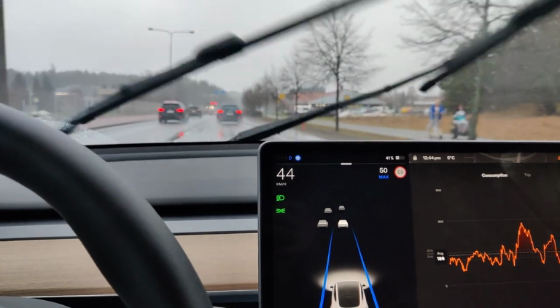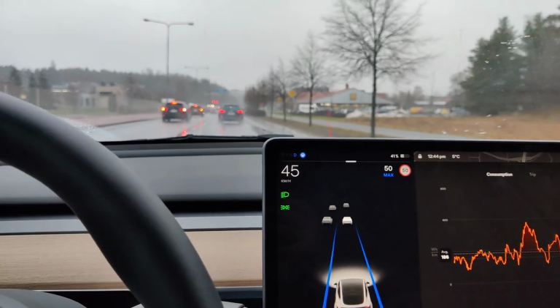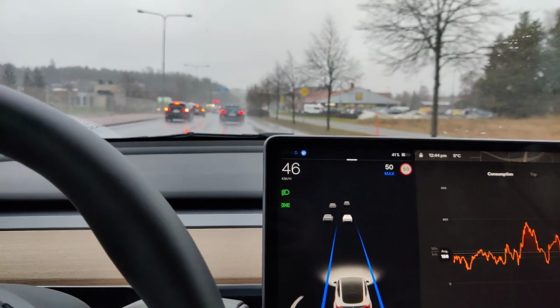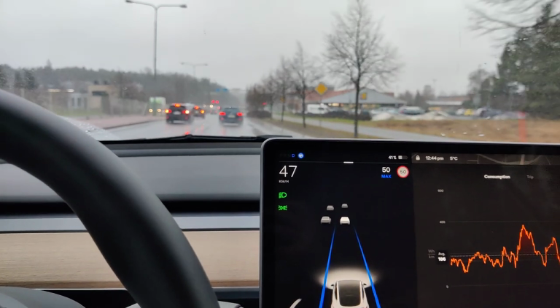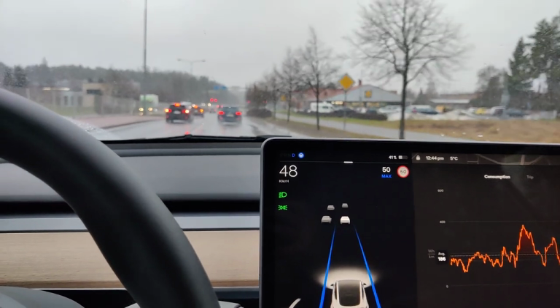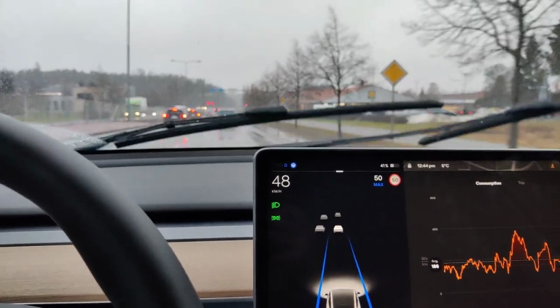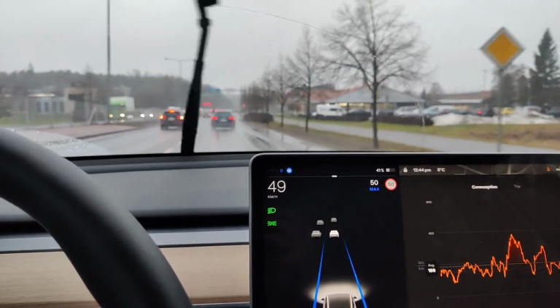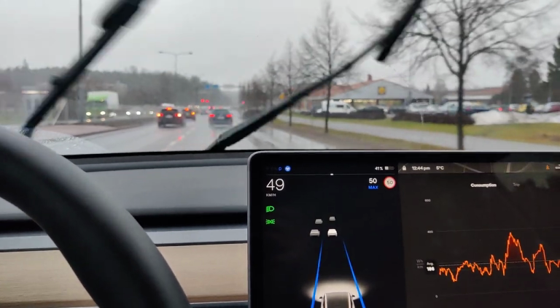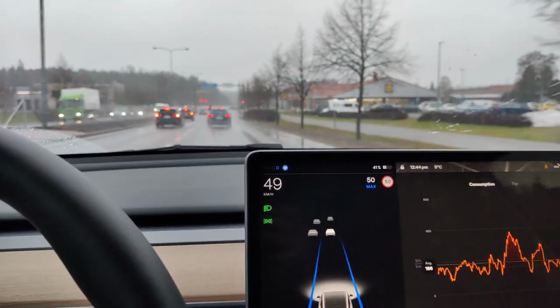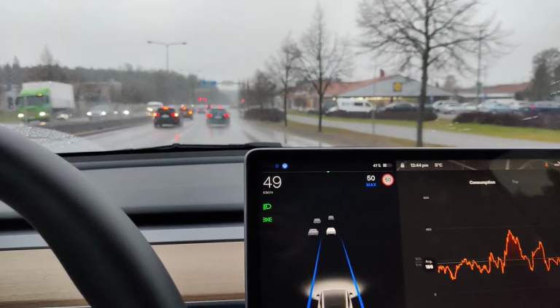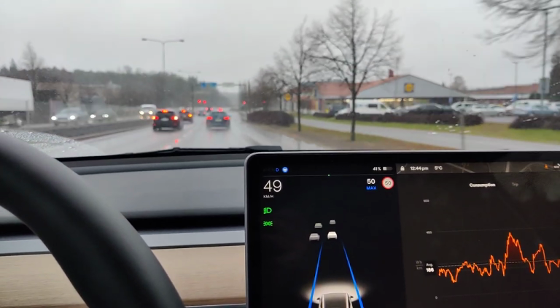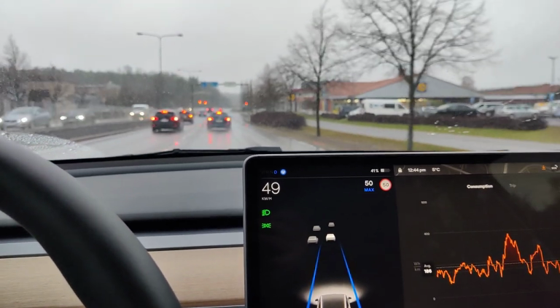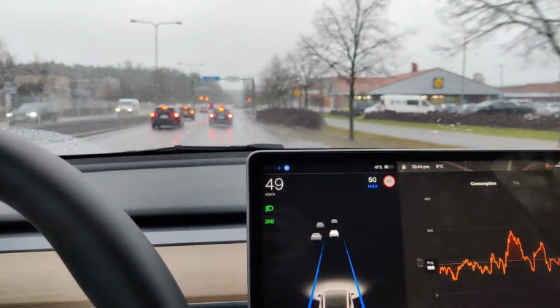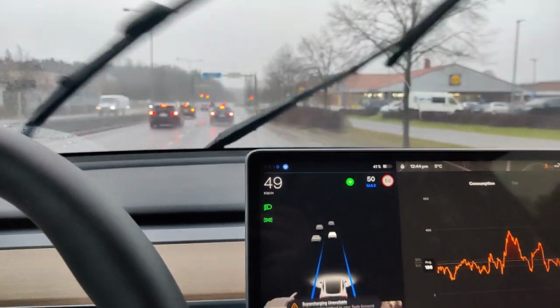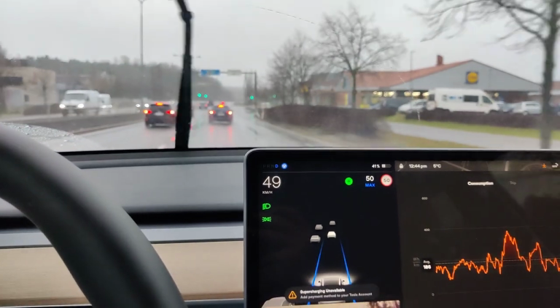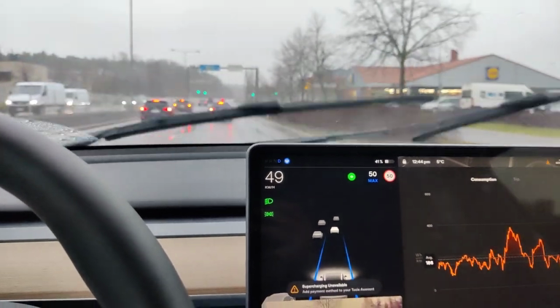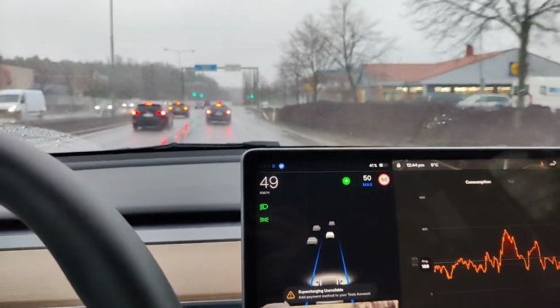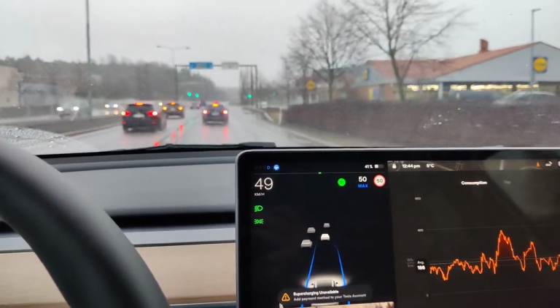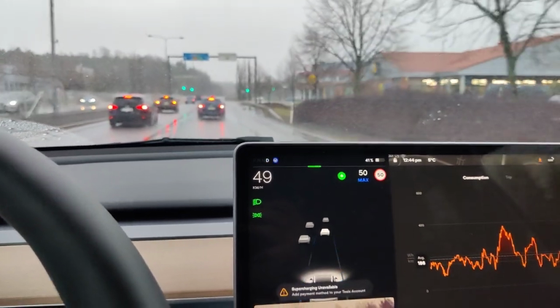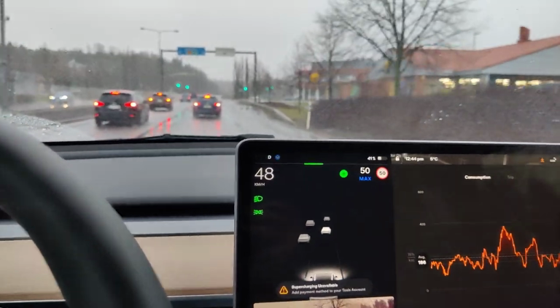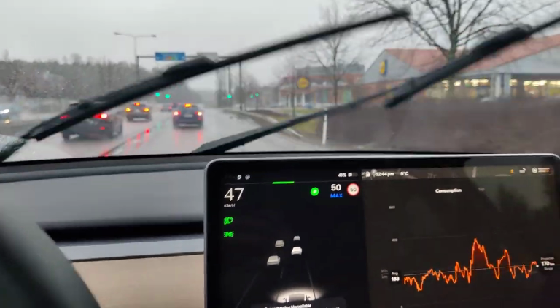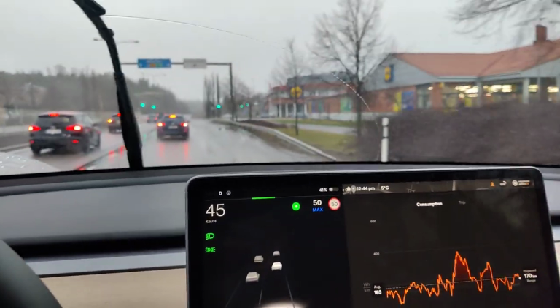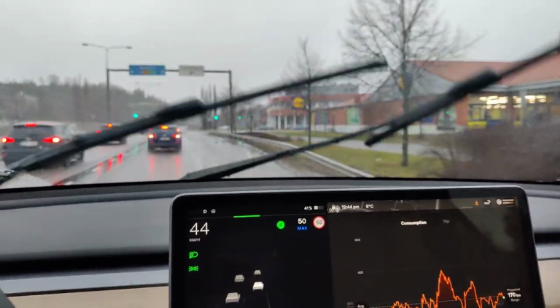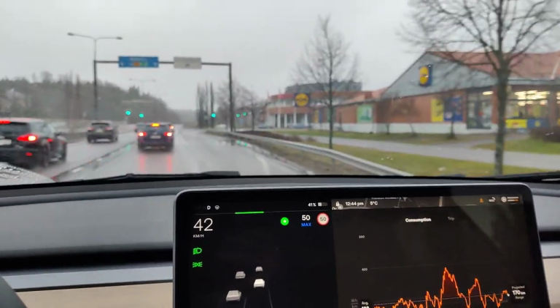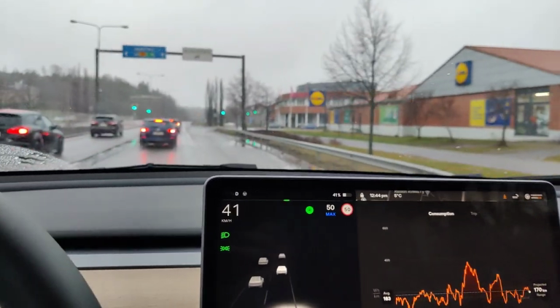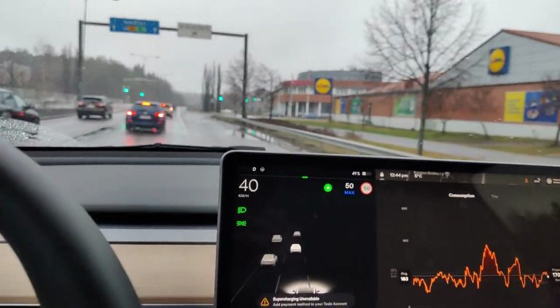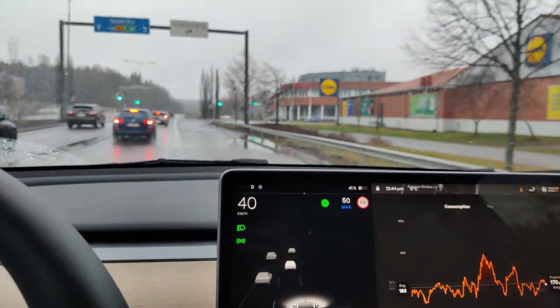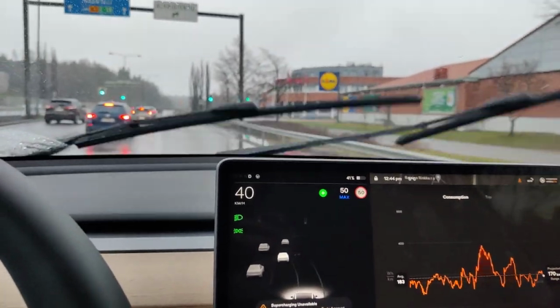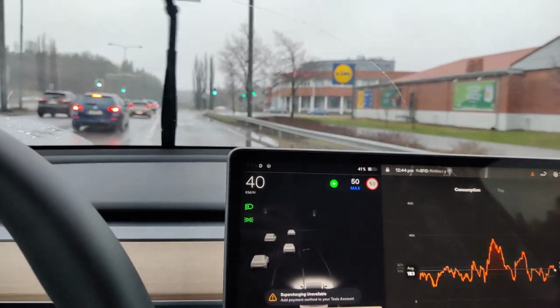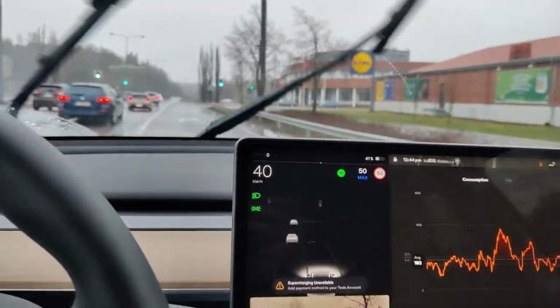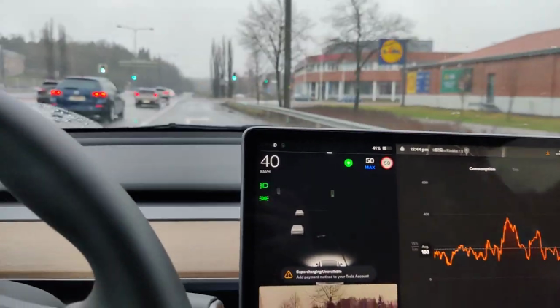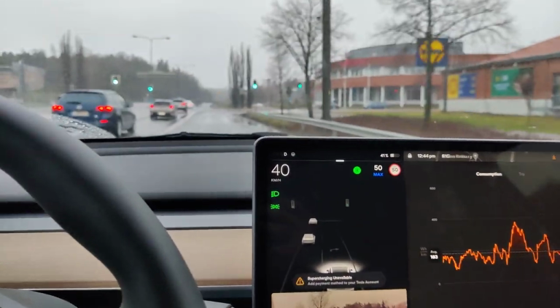So this makes driving that much nicer. I'm going to turn out here — and now it disengages the Autopilot since I'm turning.